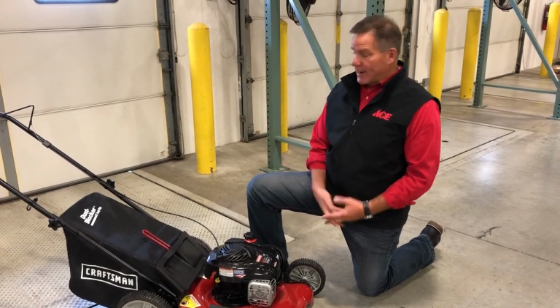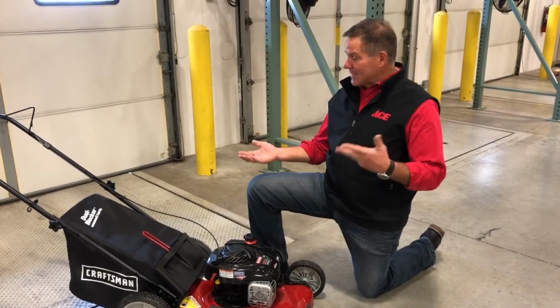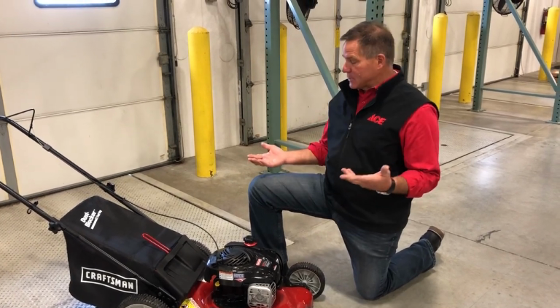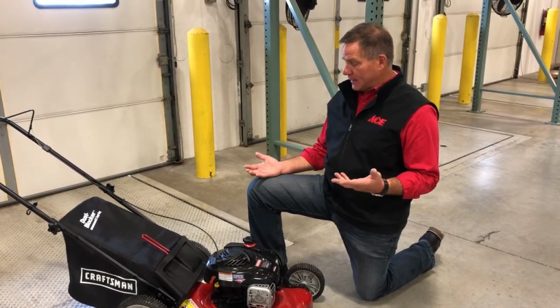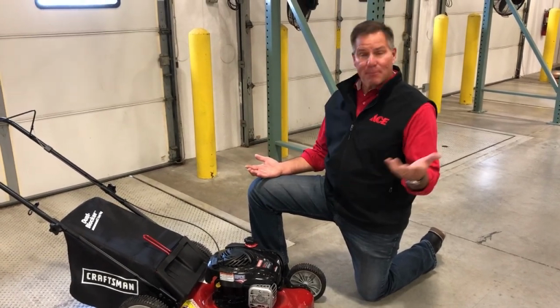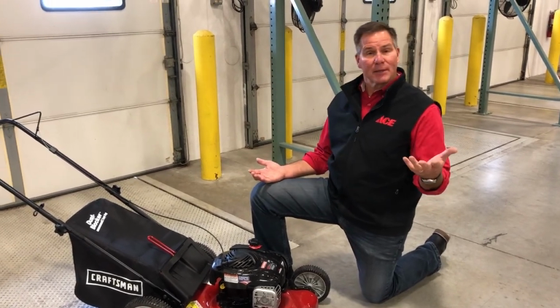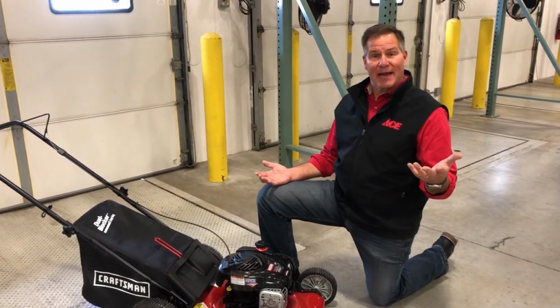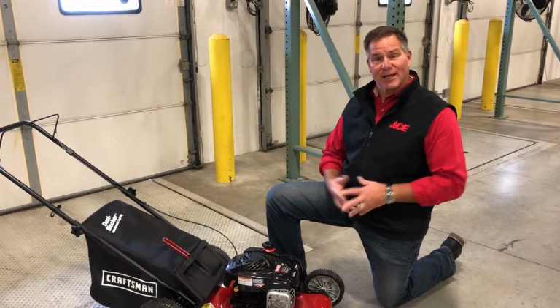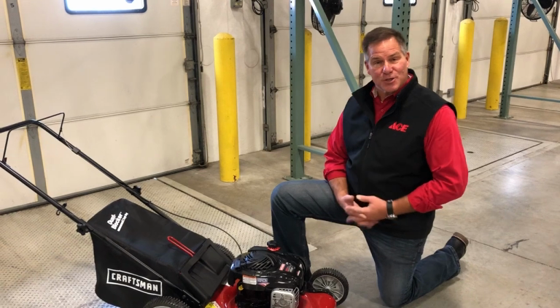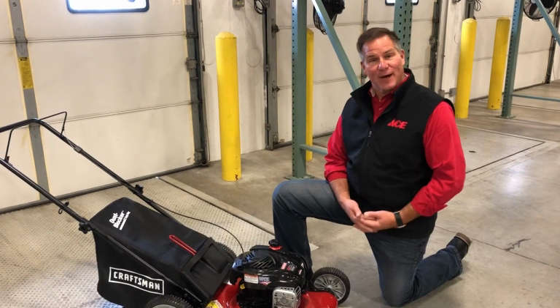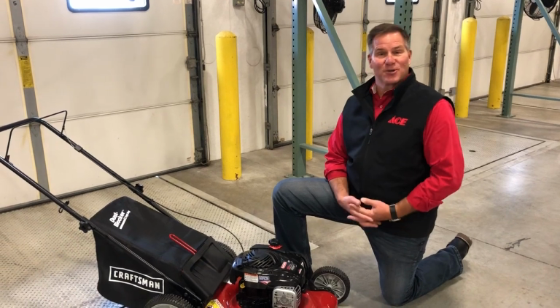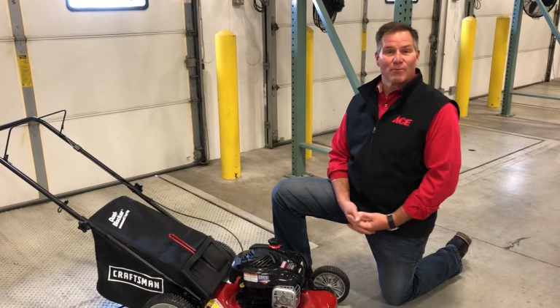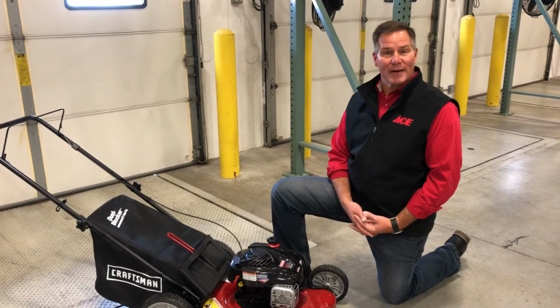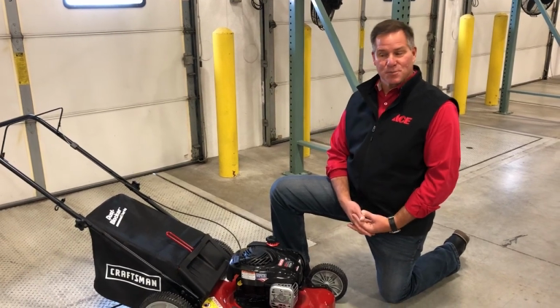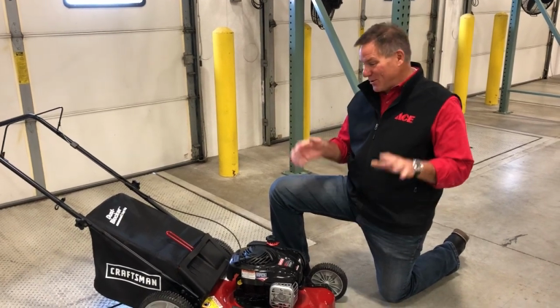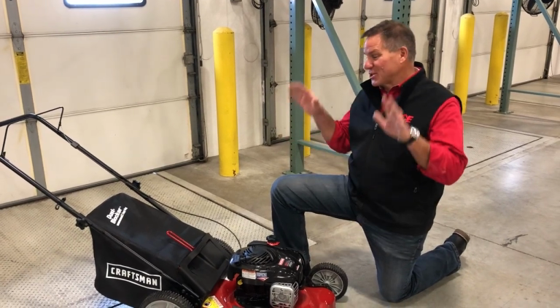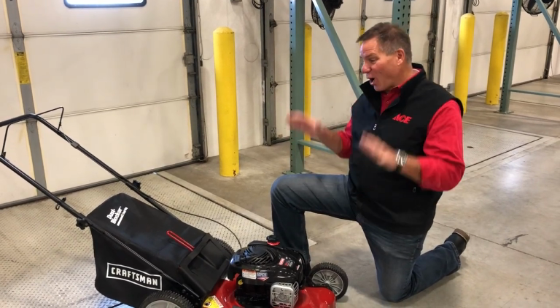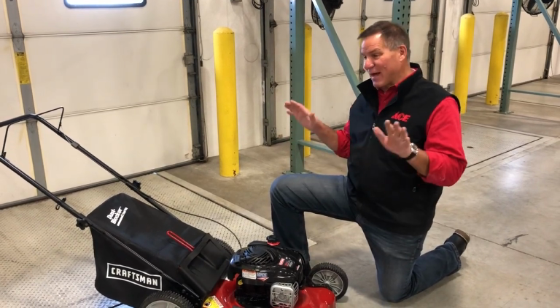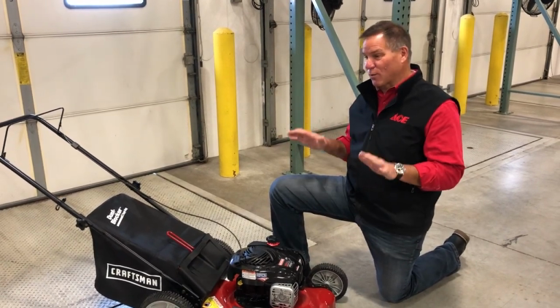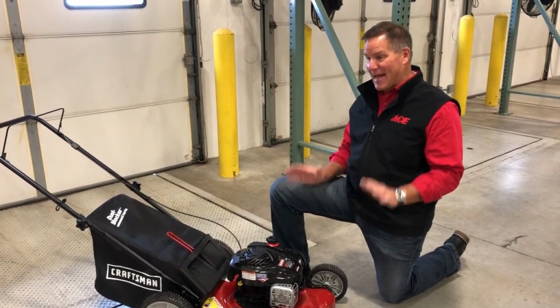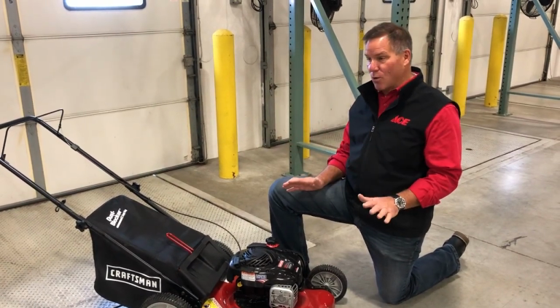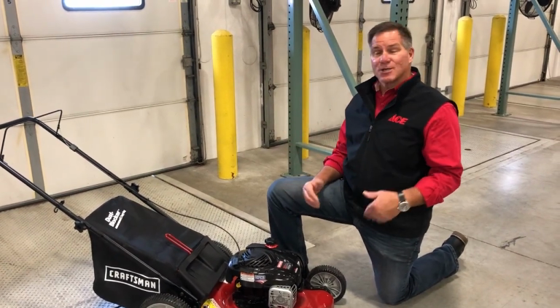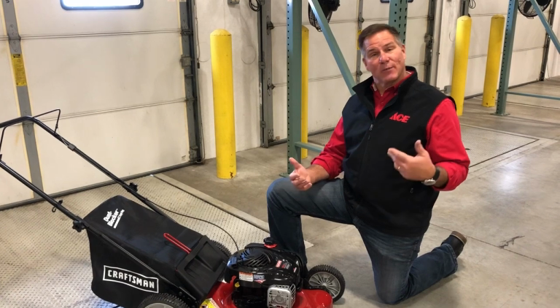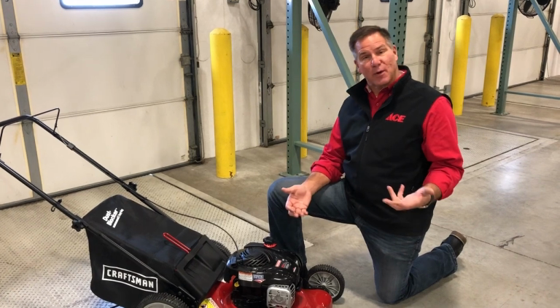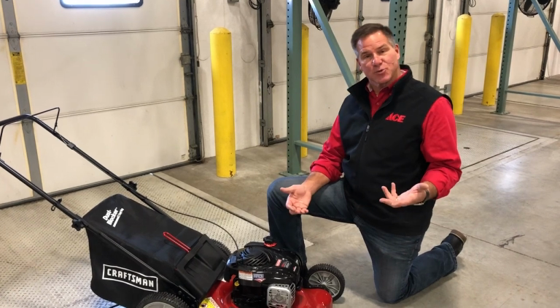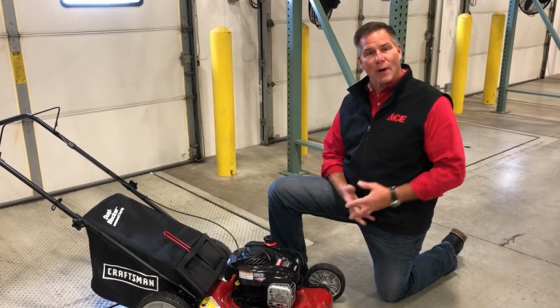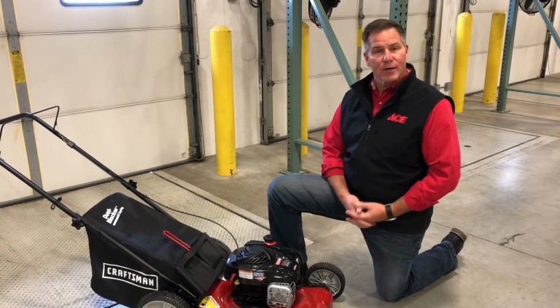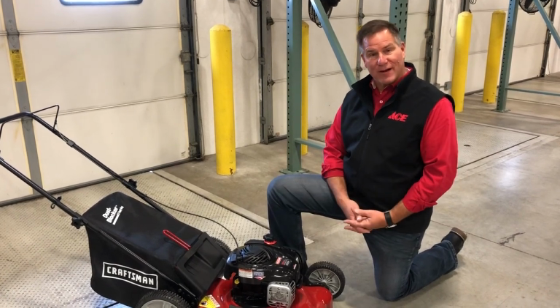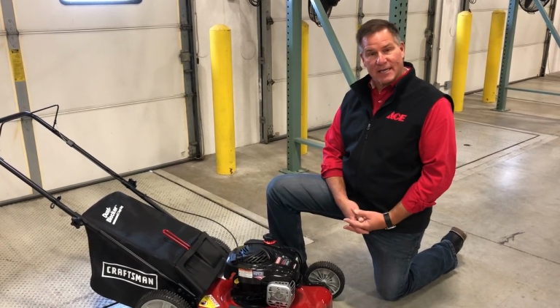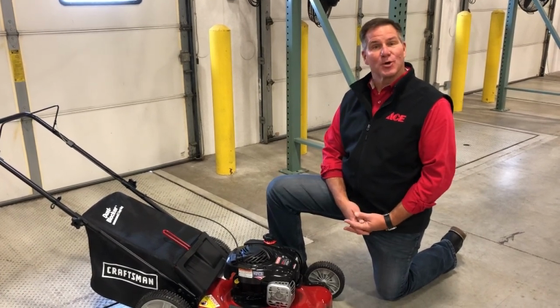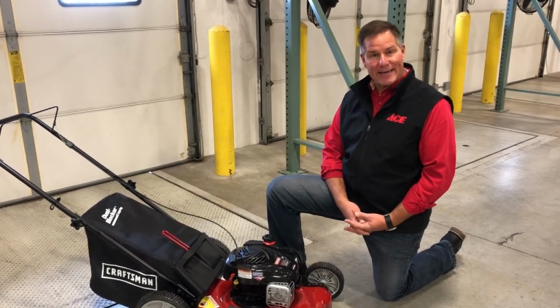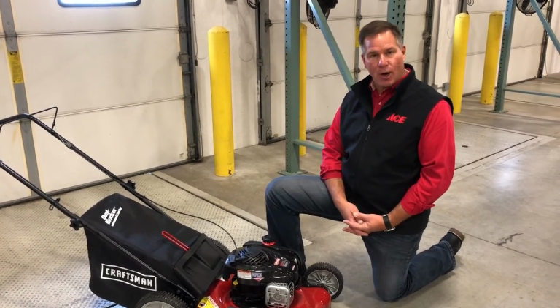Now a lot of times I probably even have a video to show you how to get your lawnmower ready for the spring, but you can actually do all of that work right now so that when spring does roll around and you want to fire this thing up, you're ready to go.